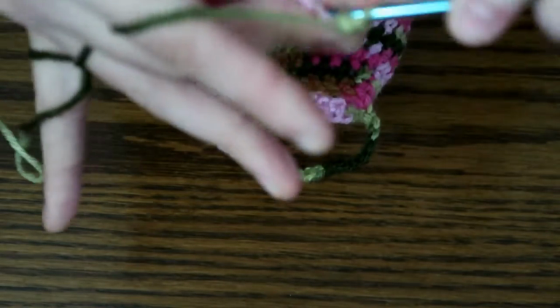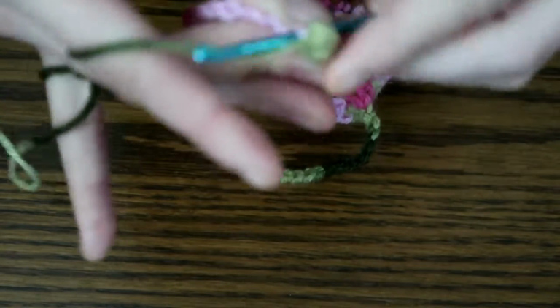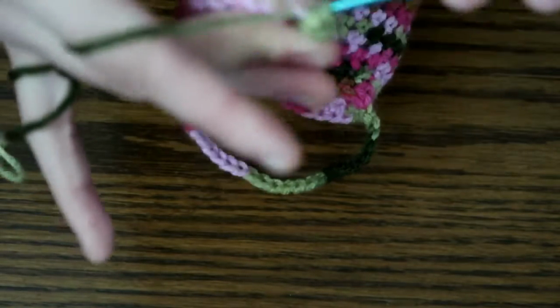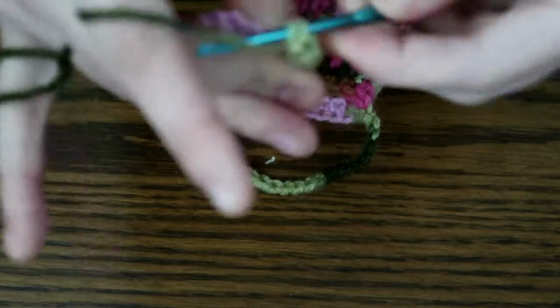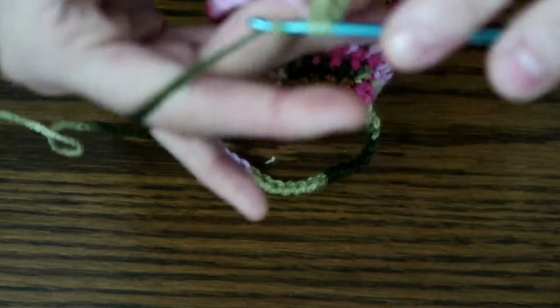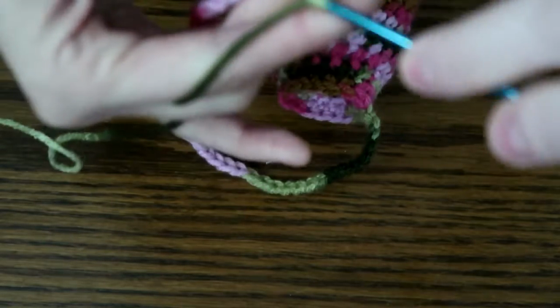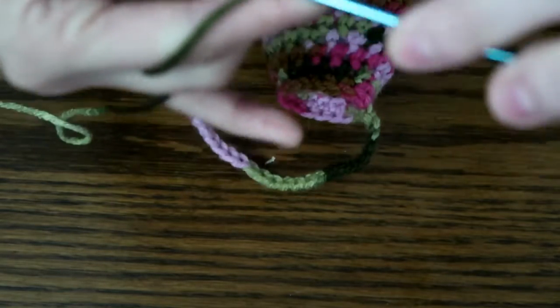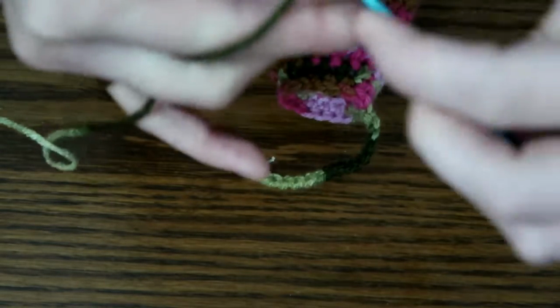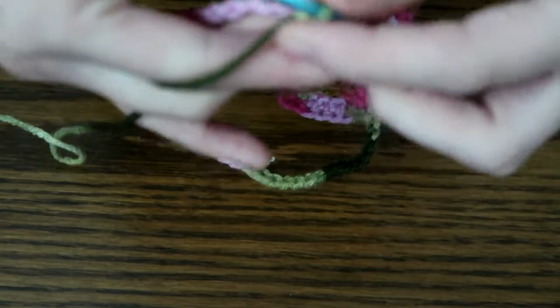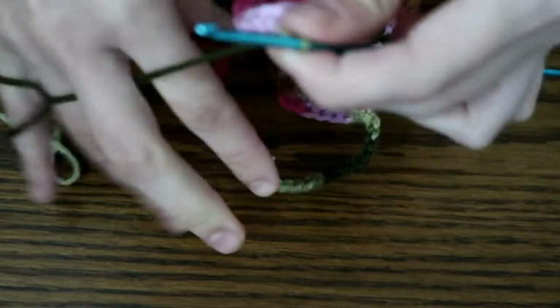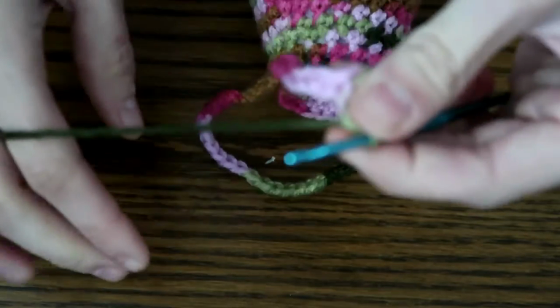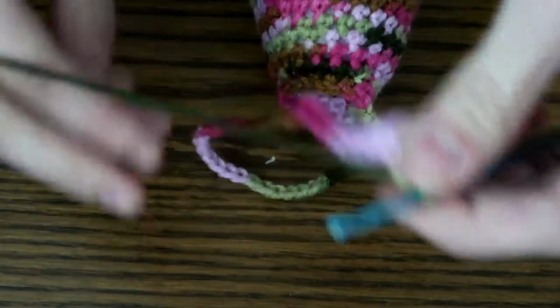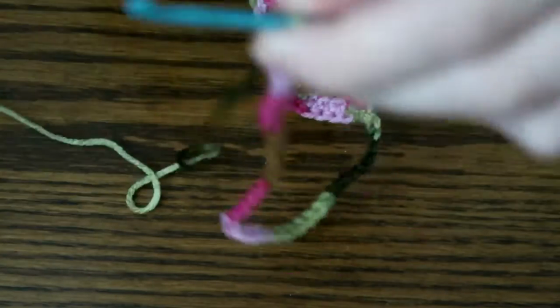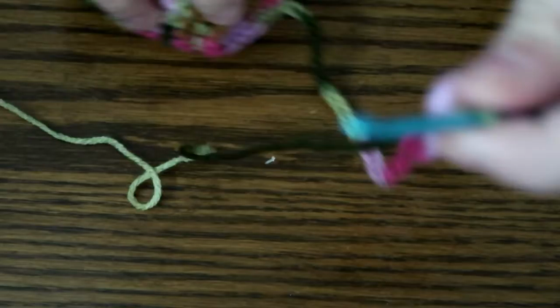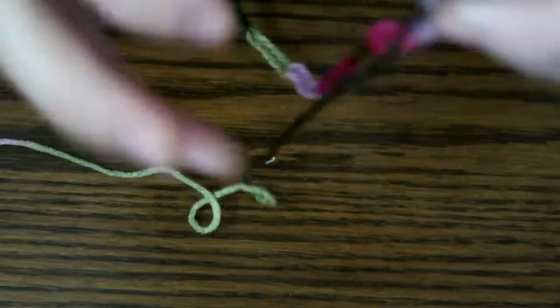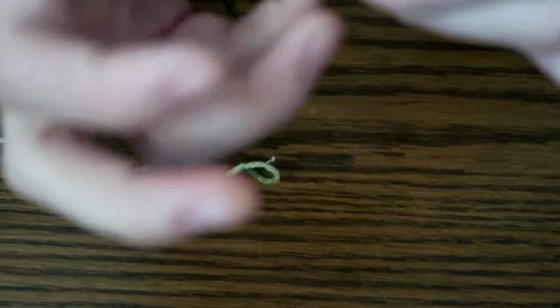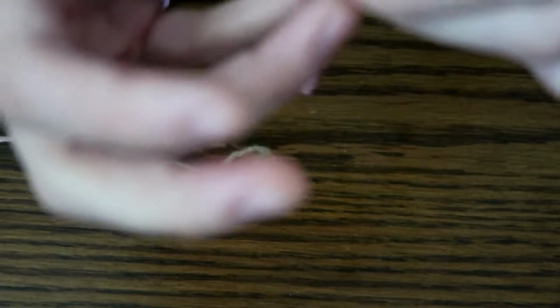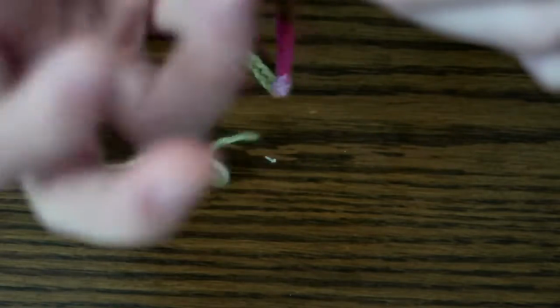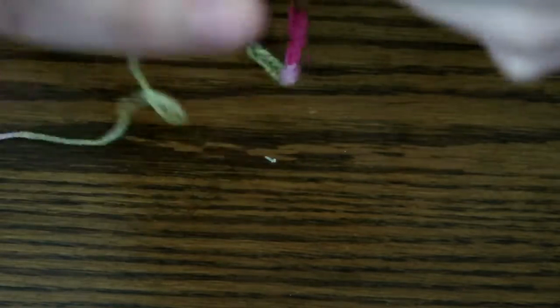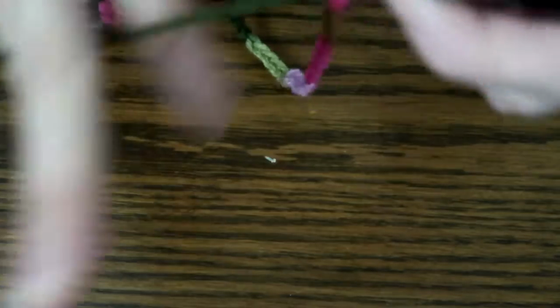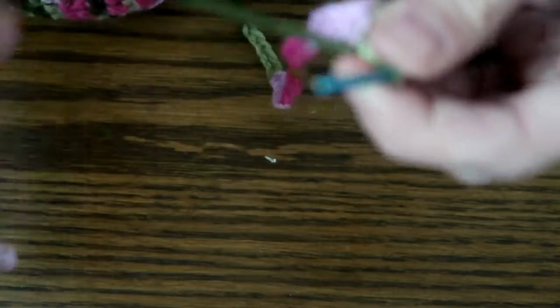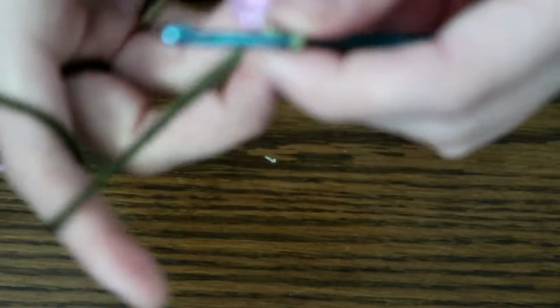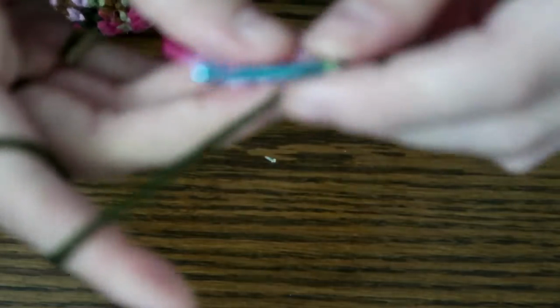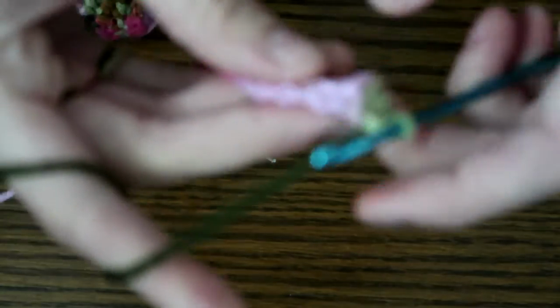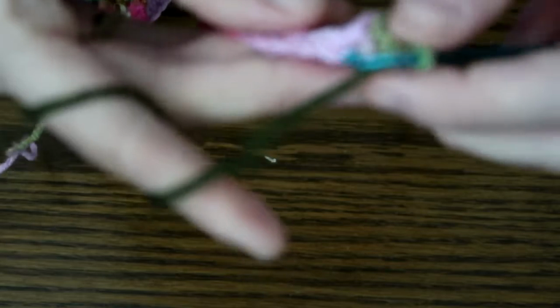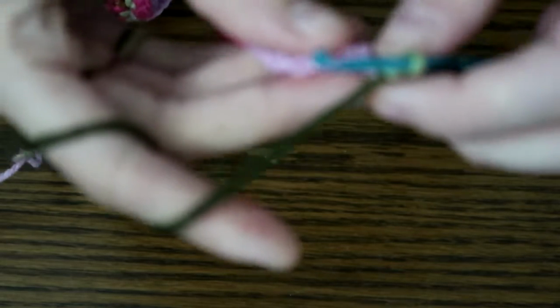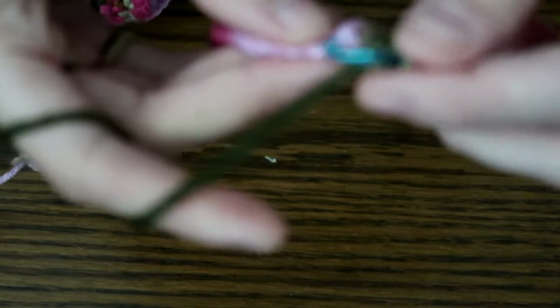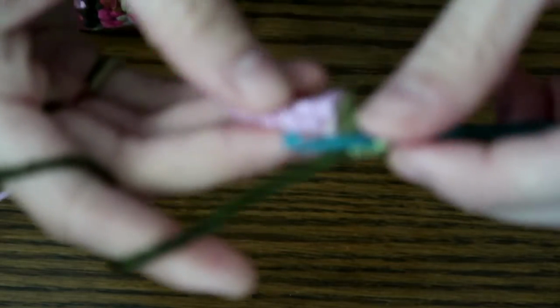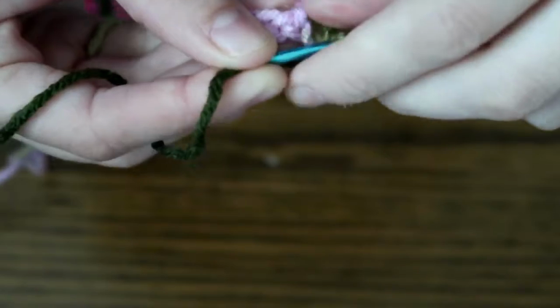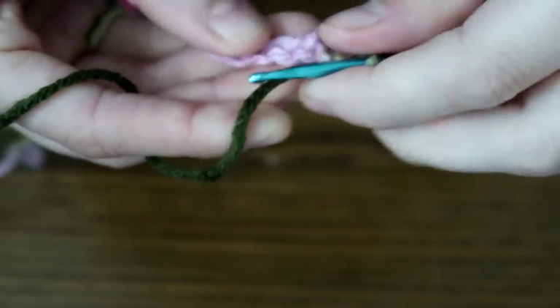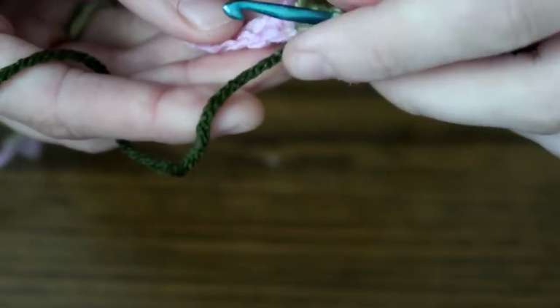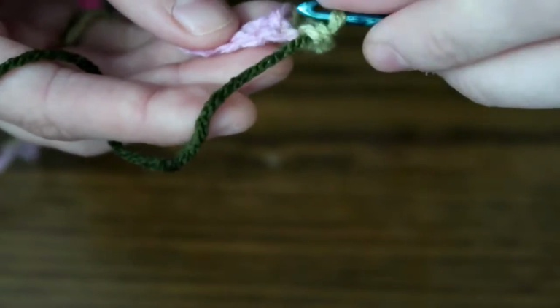You can continue to do three in each or two in each — it really doesn't matter. The pattern will tell you, you can do either. I just alternate because it makes a nice curl. All right, we've got our three, now on to two.